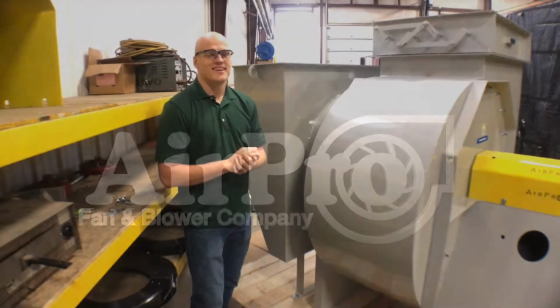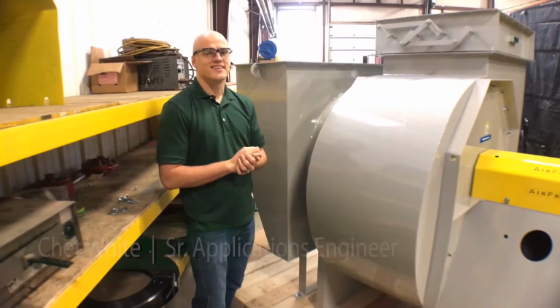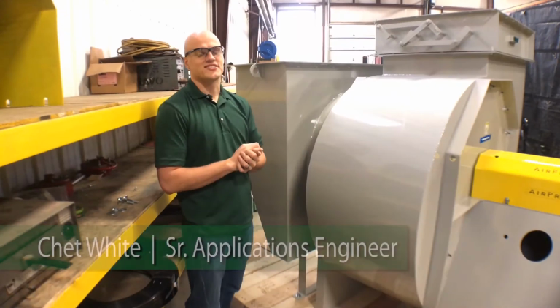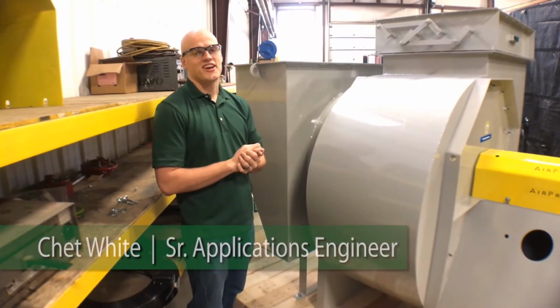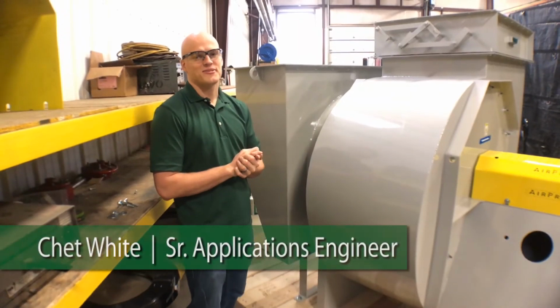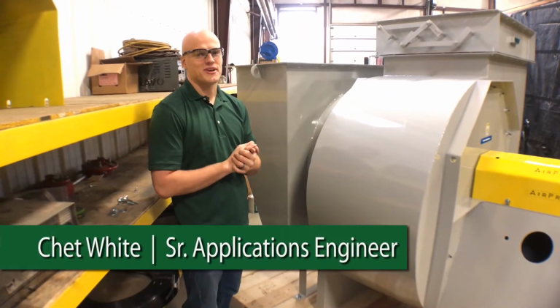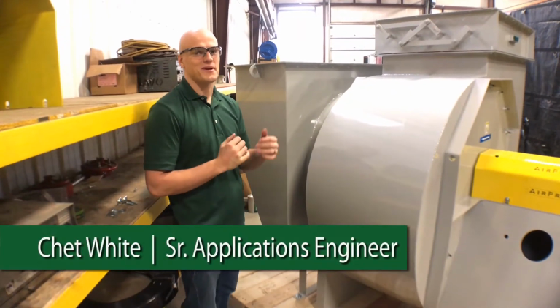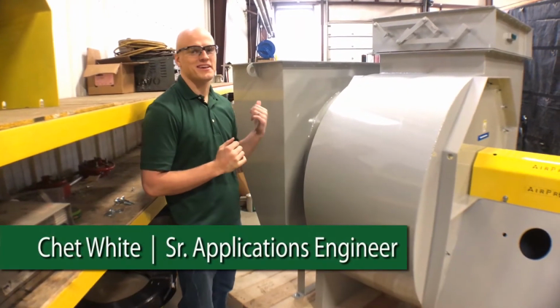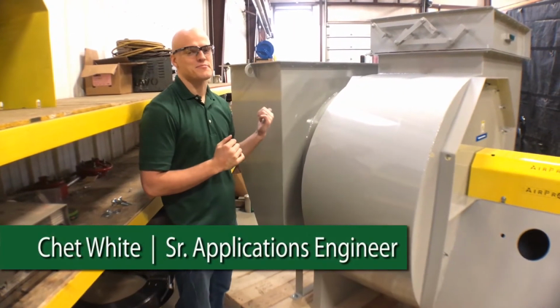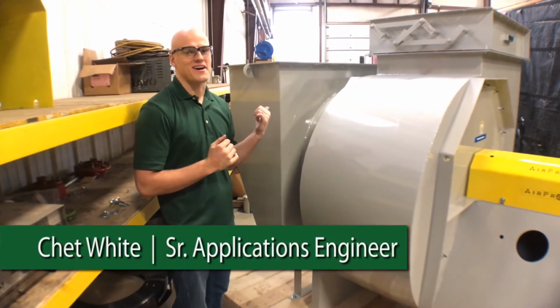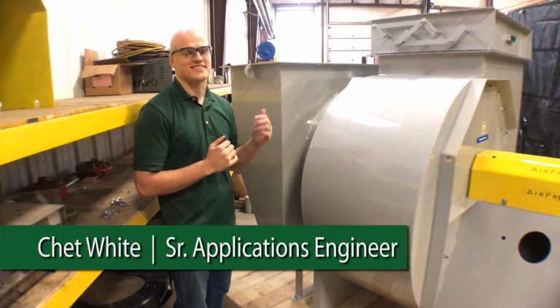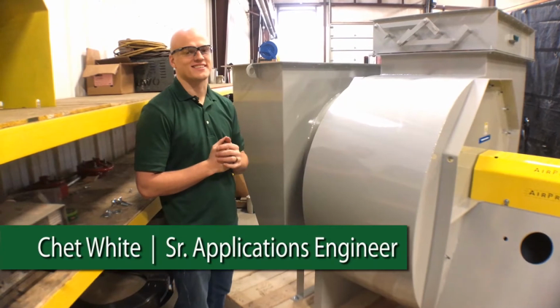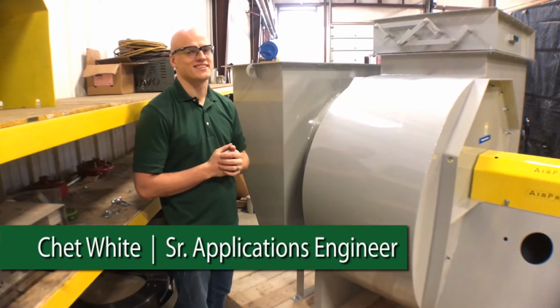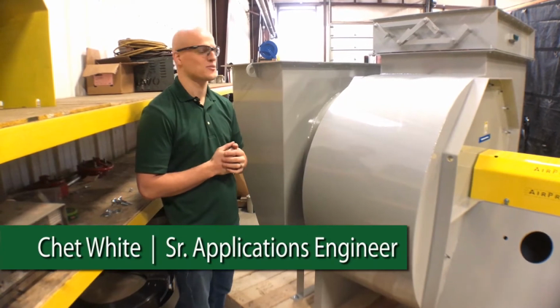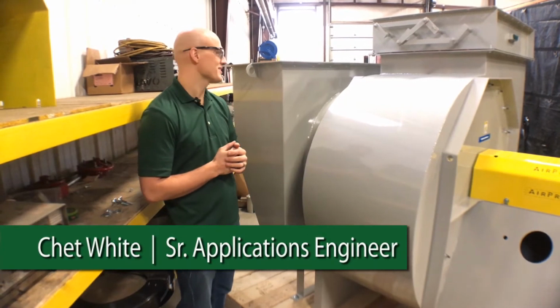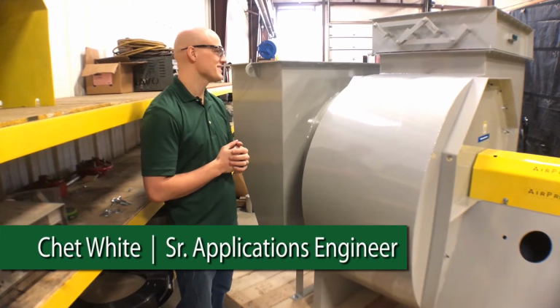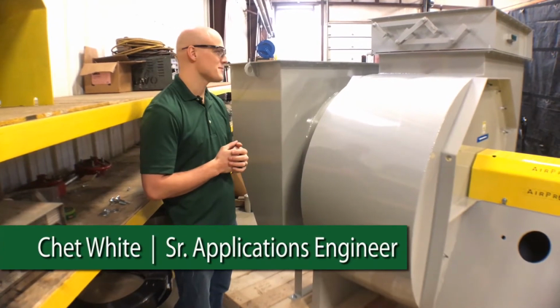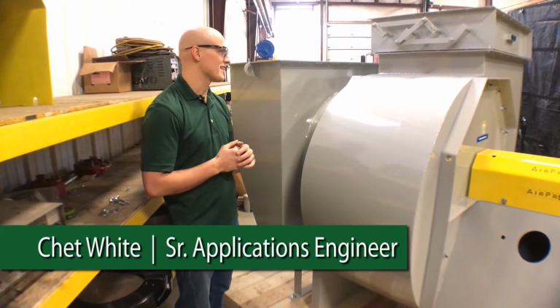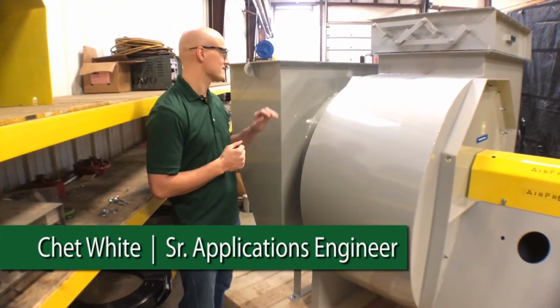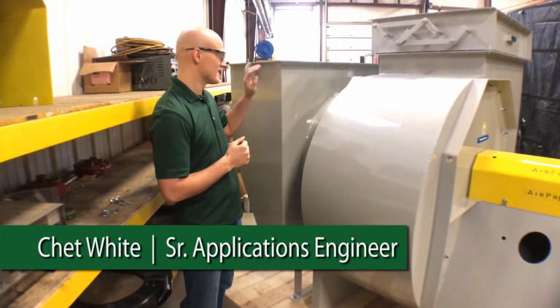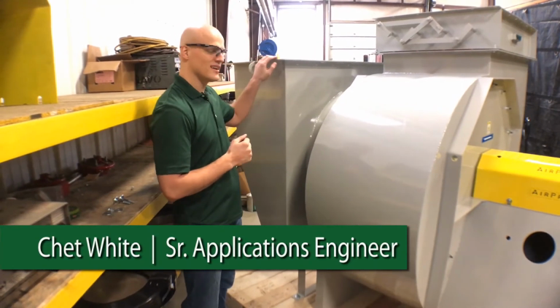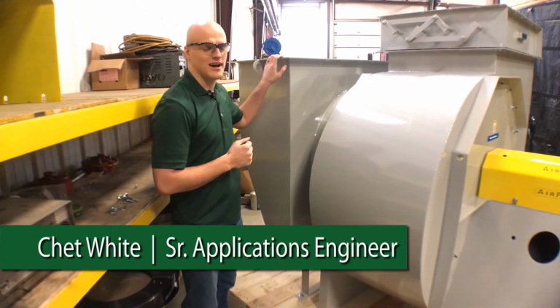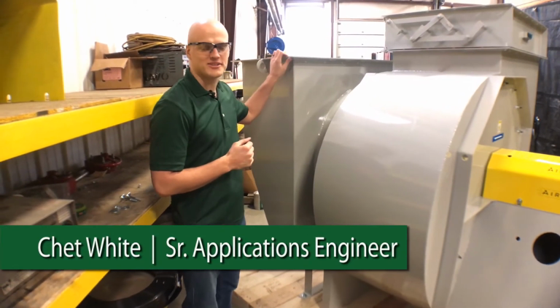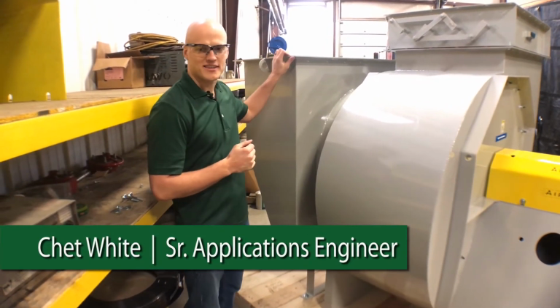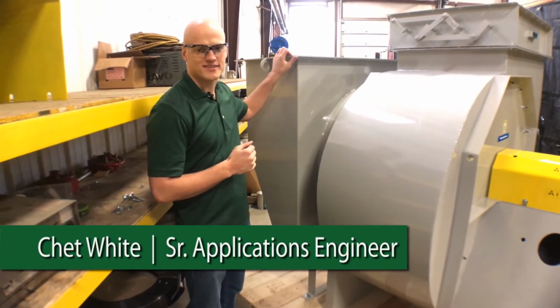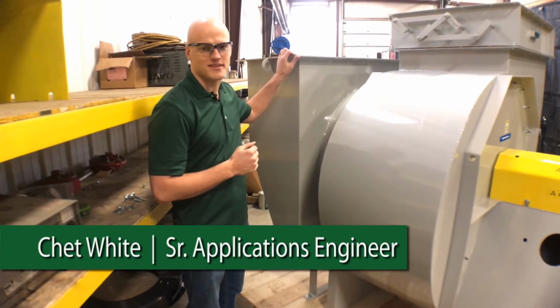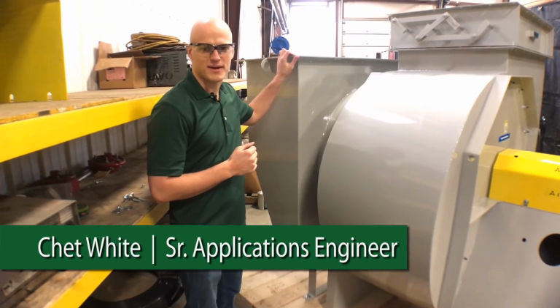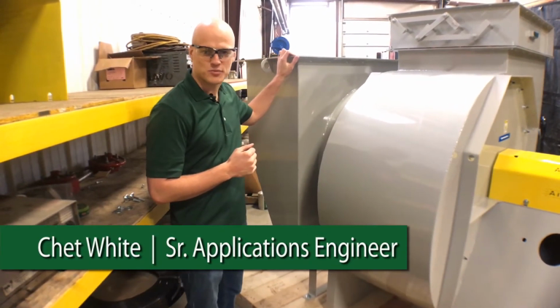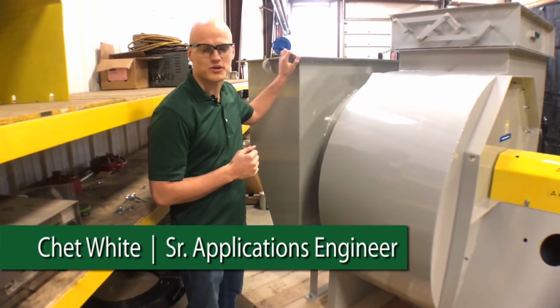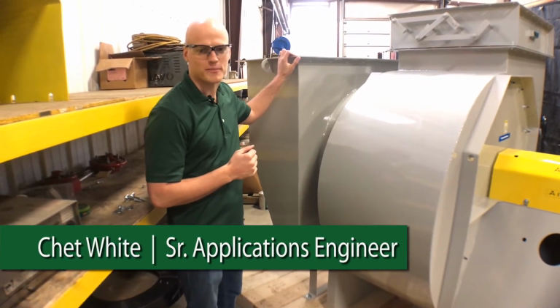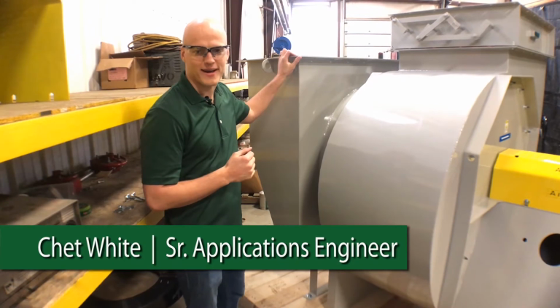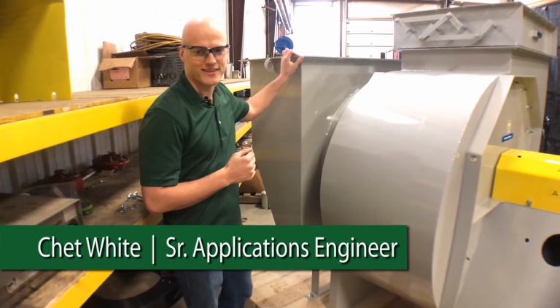This is Chet. We're talking about inlet boxes. So what is an inlet box? I always say this is the best way to do a bad thing.